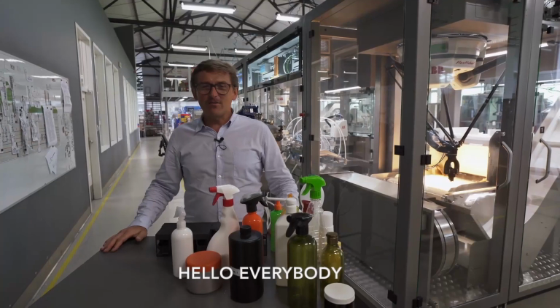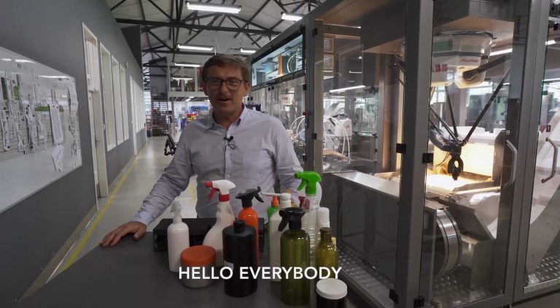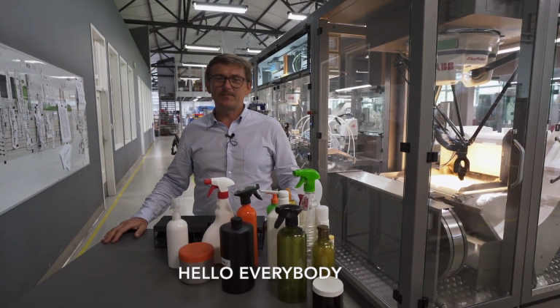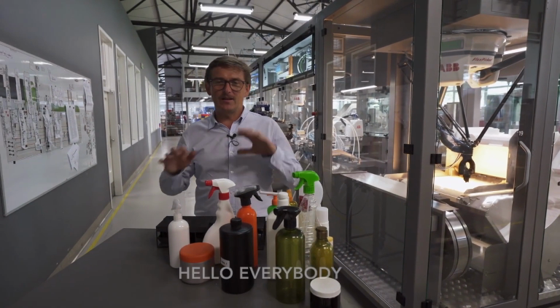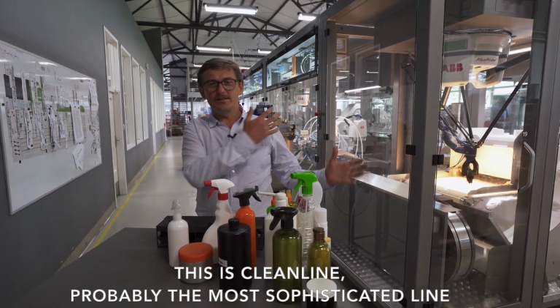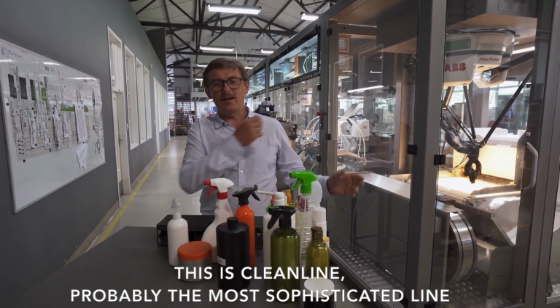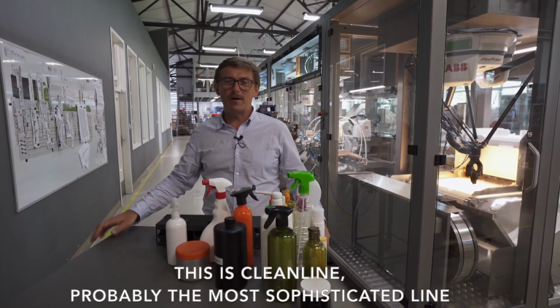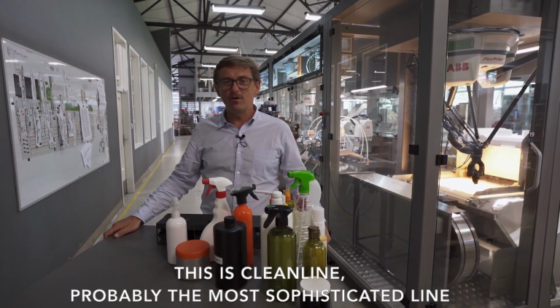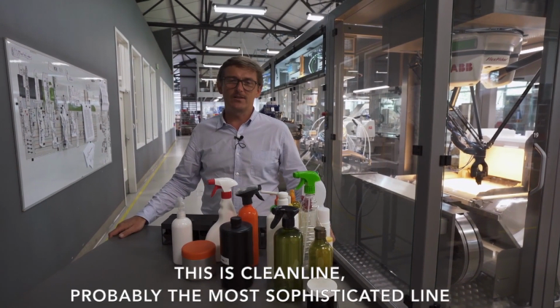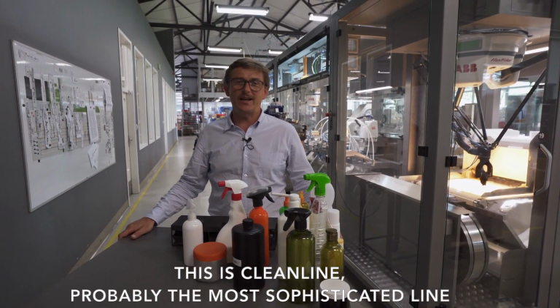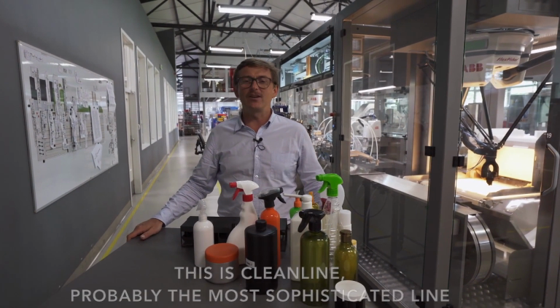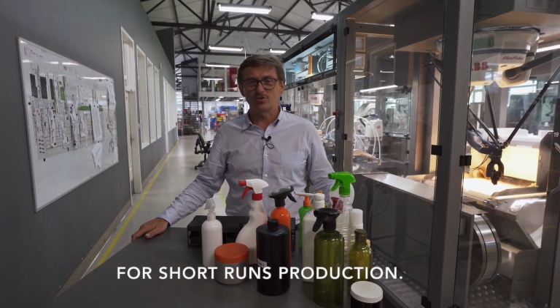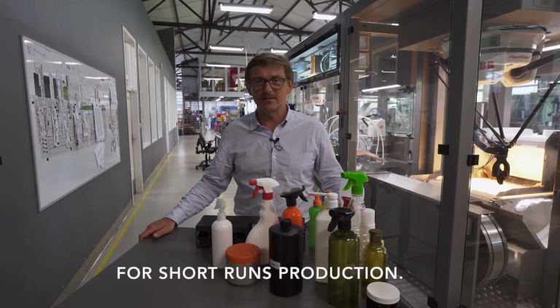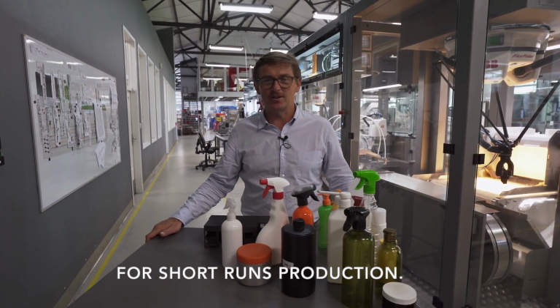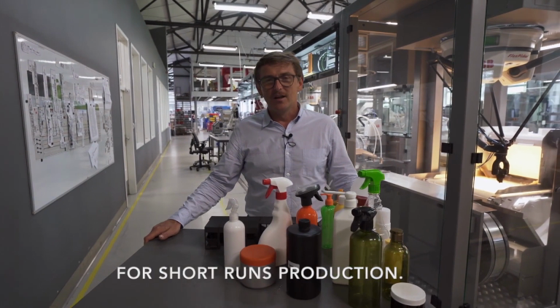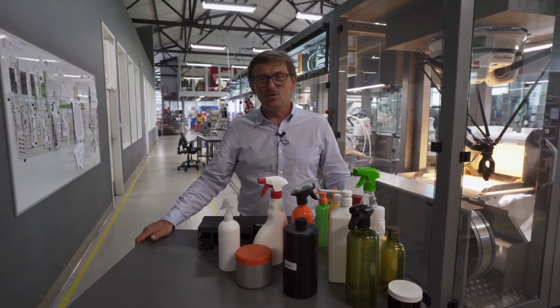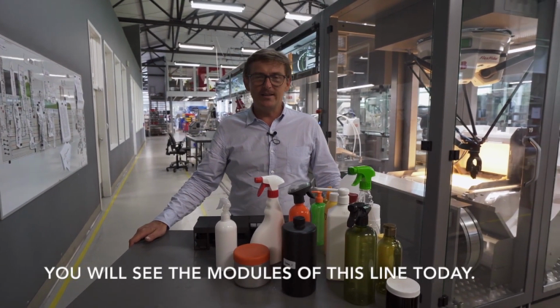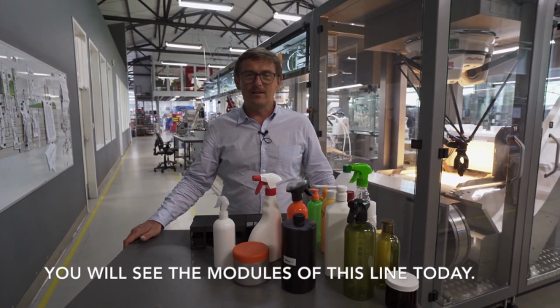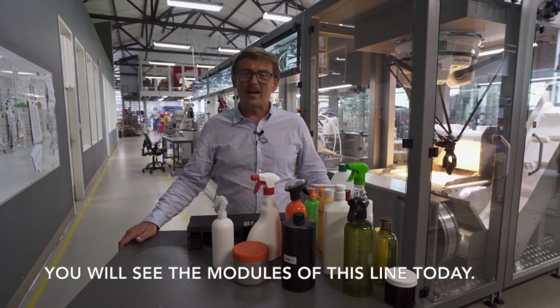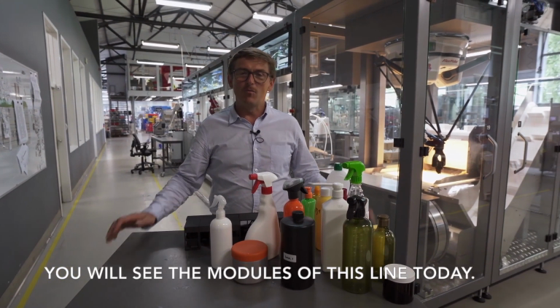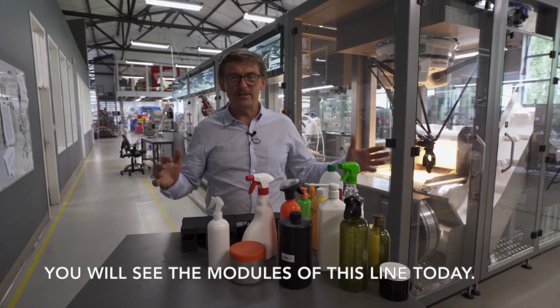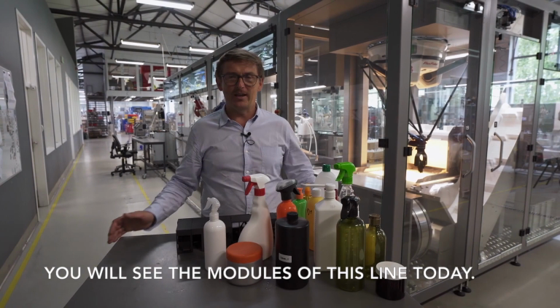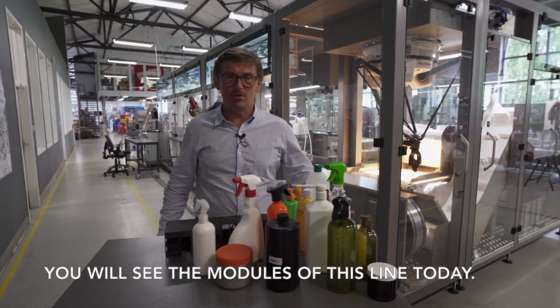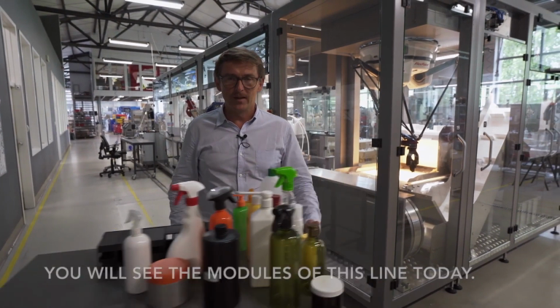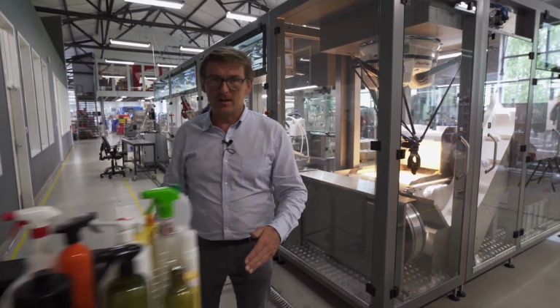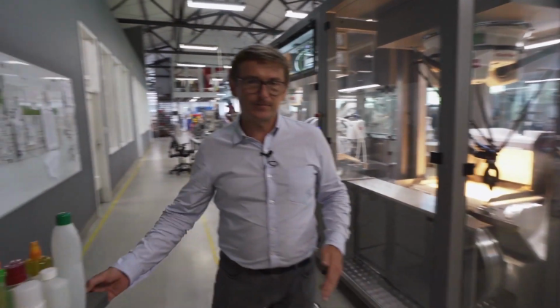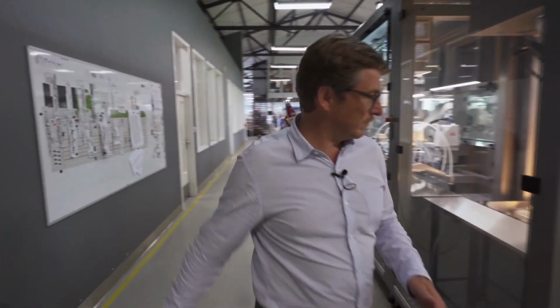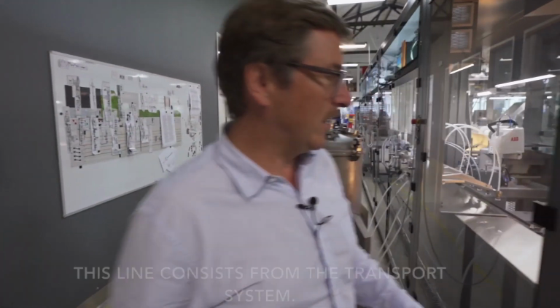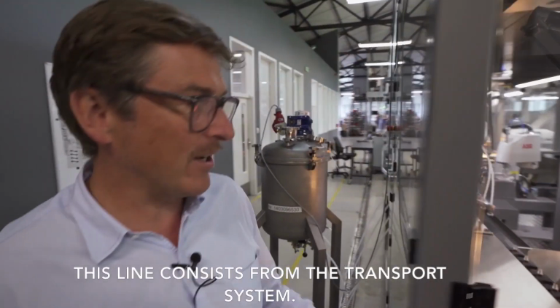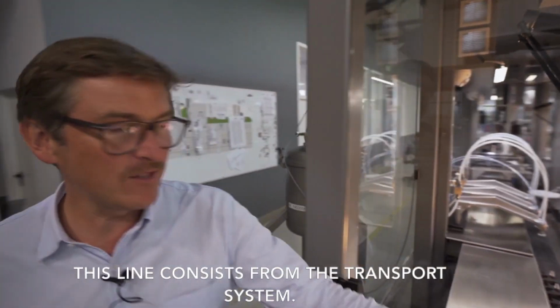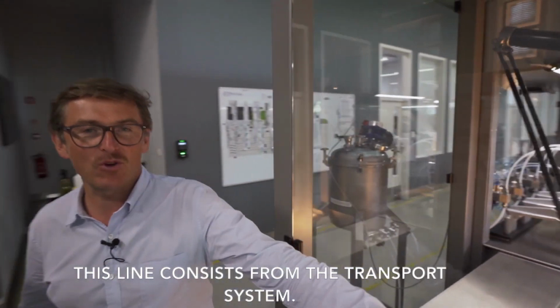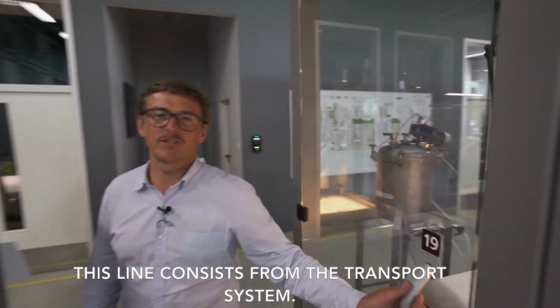Hello everybody, this is Cleanline, probably the most sophisticated line for short run production. You will see this line, the modules of this line today. This line consists of the transport system.